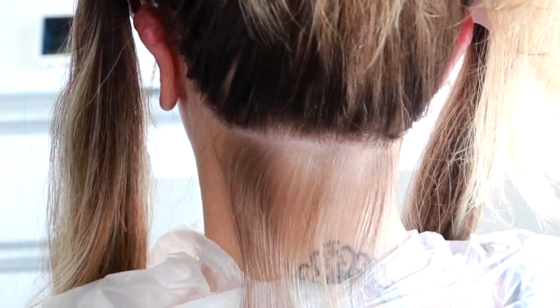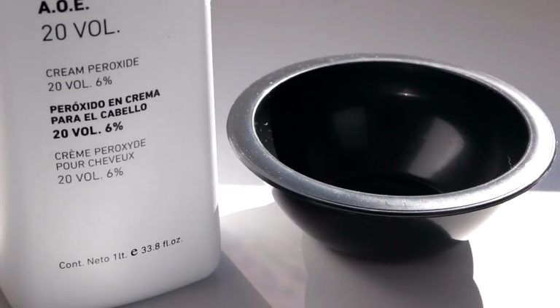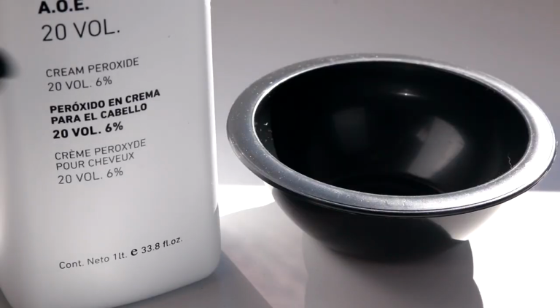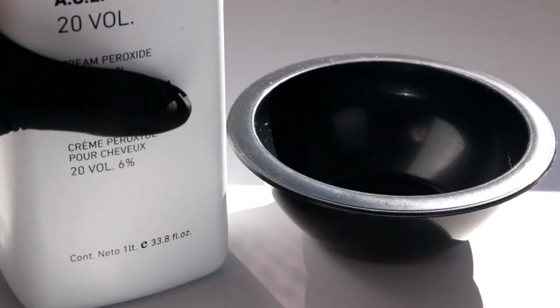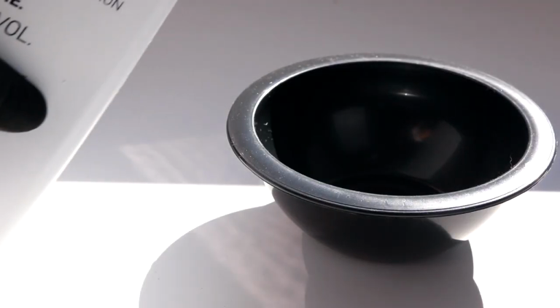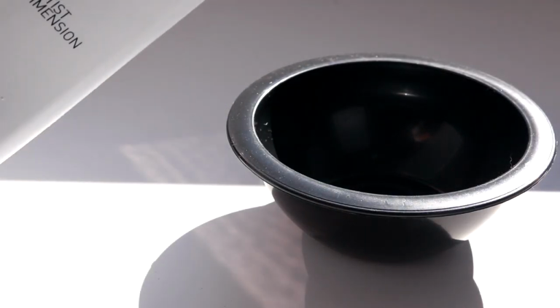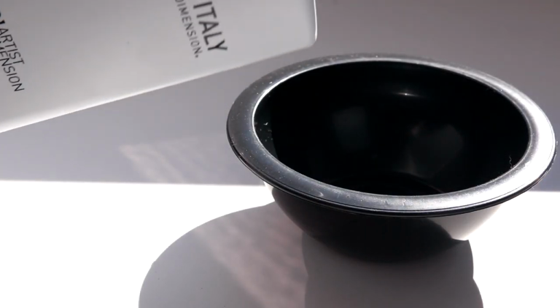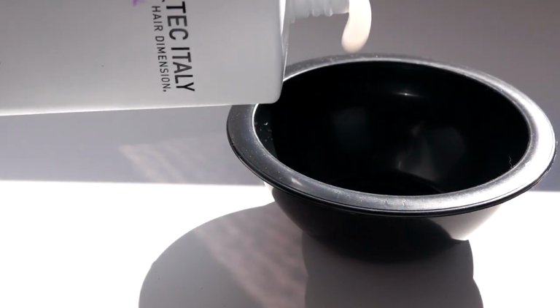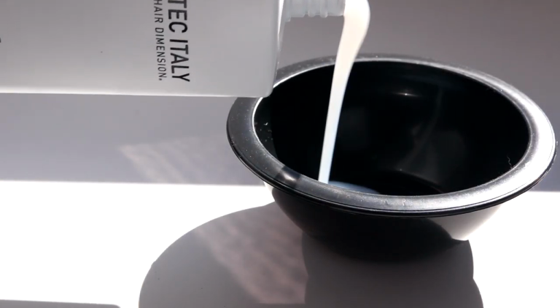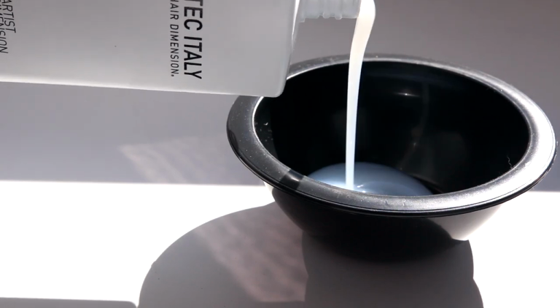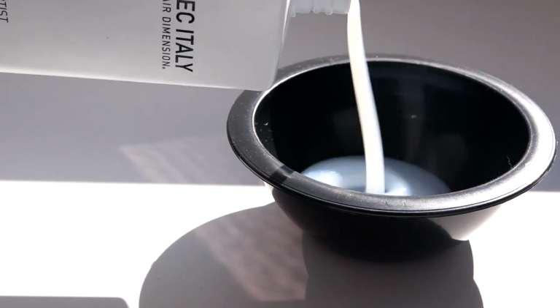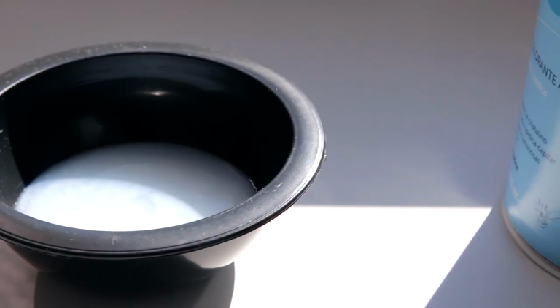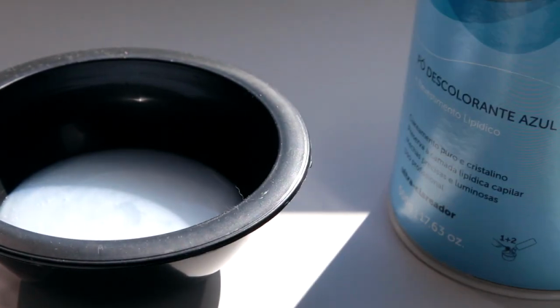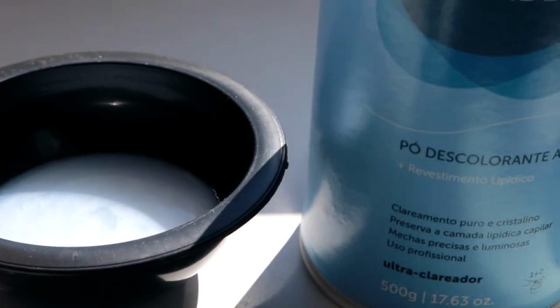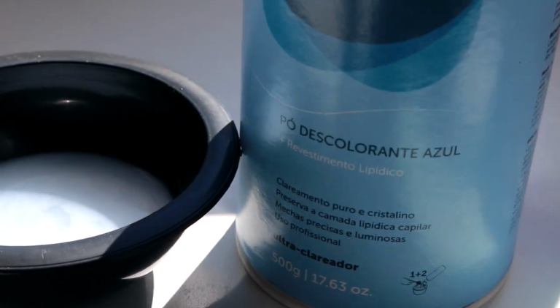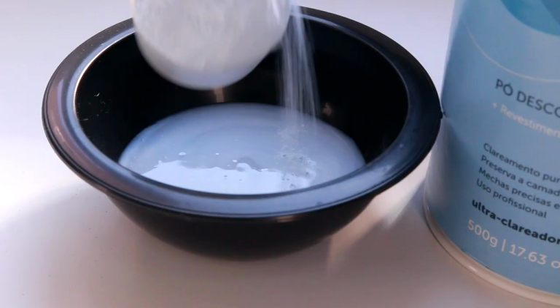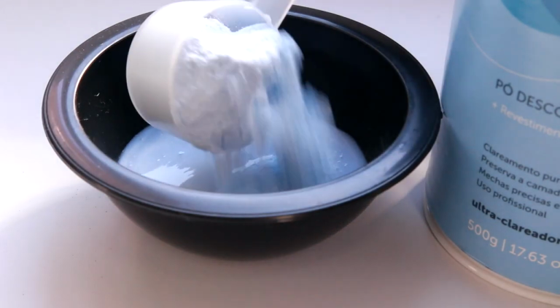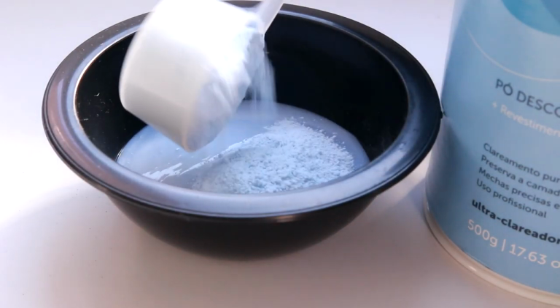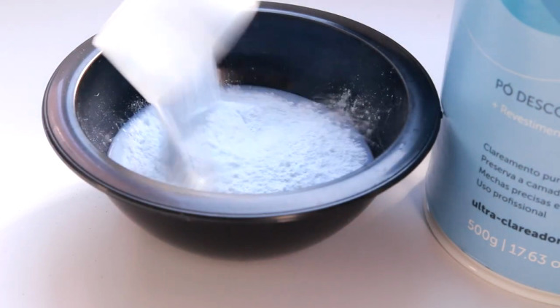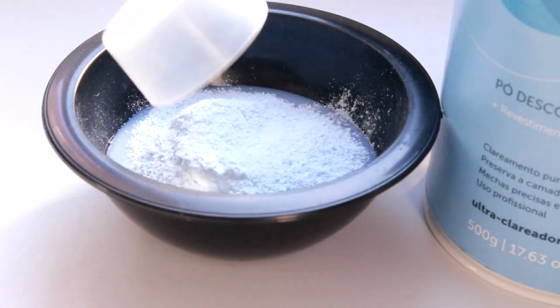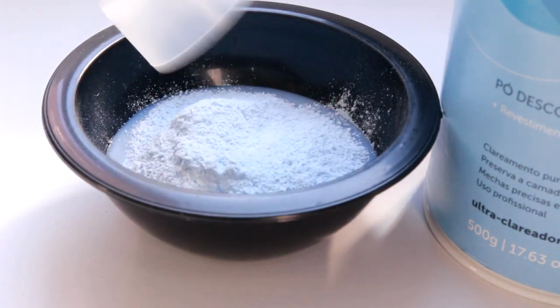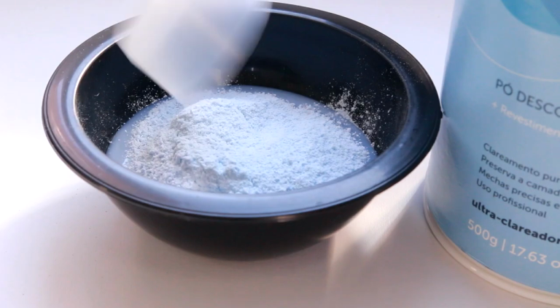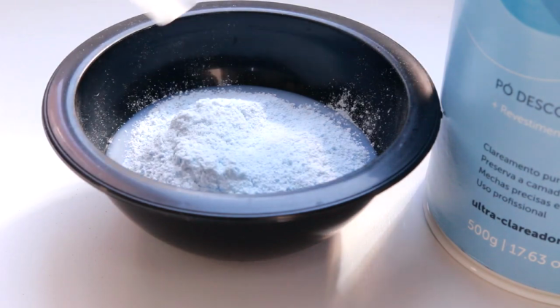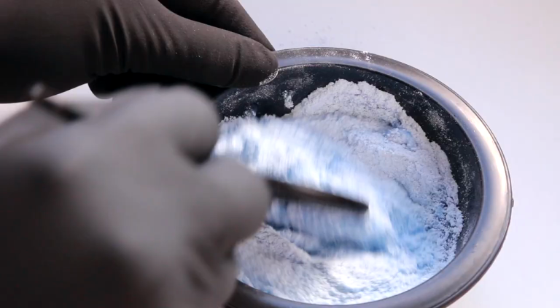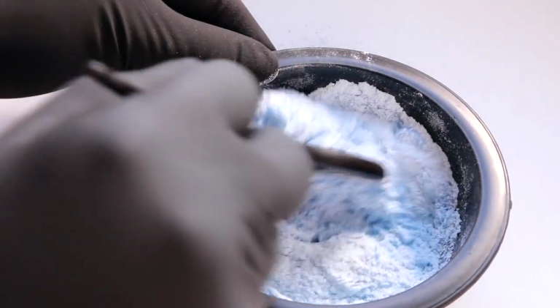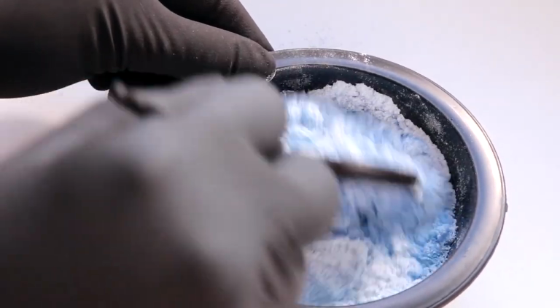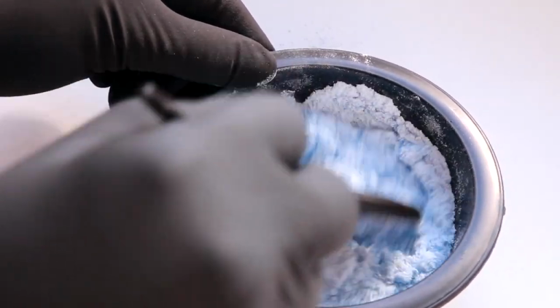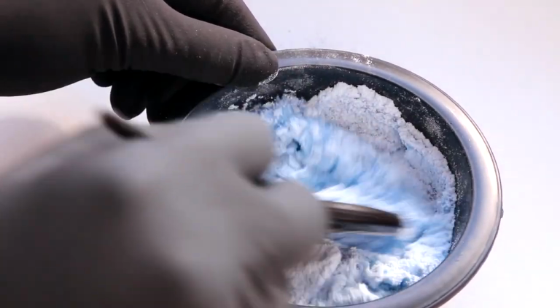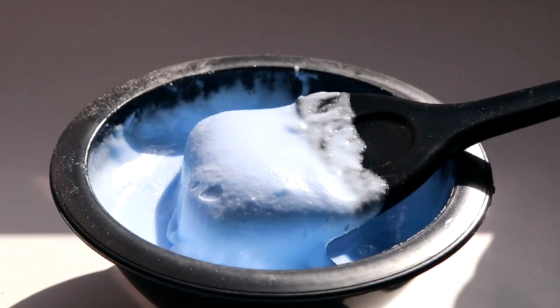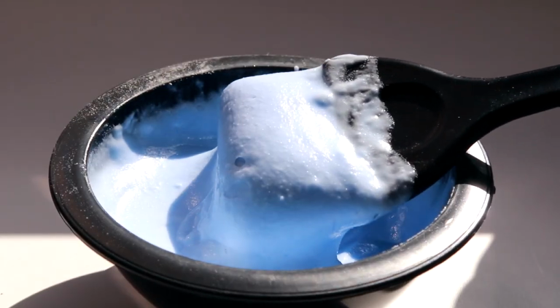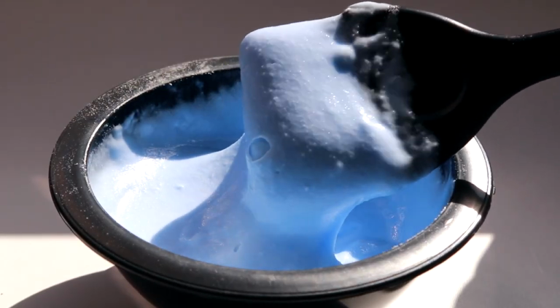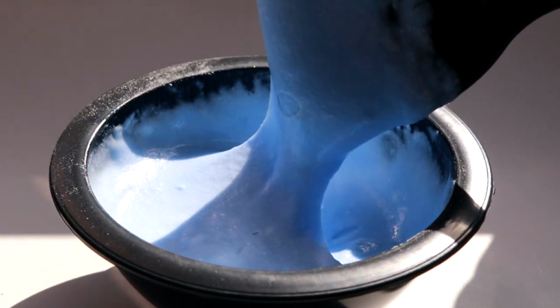A mistura da parte de trás tá sendo com água oxigenada de 20 volumes e pó descolorante azul. Mas na parte da frente eu tô usando água oxigenada de 30 volumes. Eu vou colocar pó descolorante até ficar nessa consistência aí.